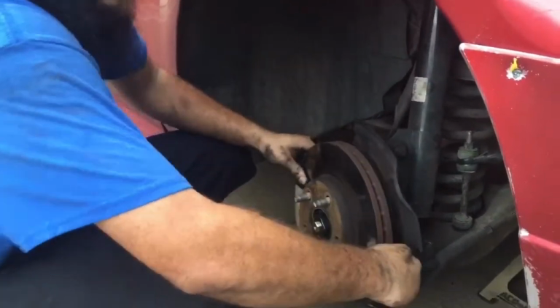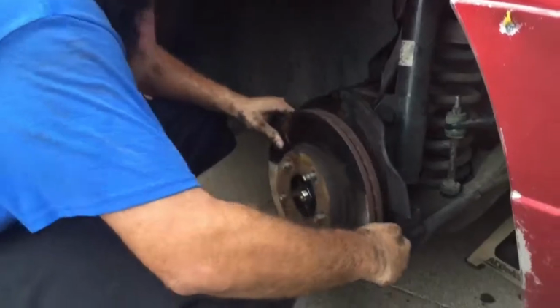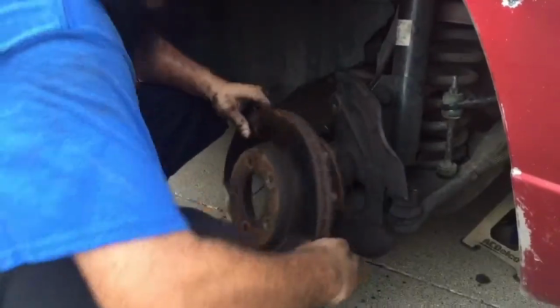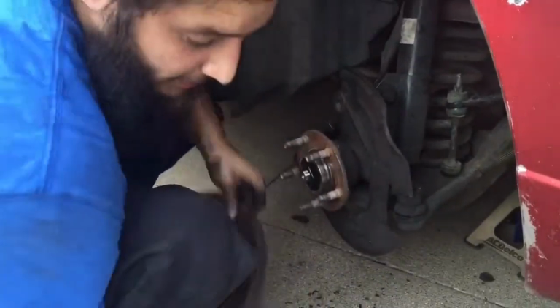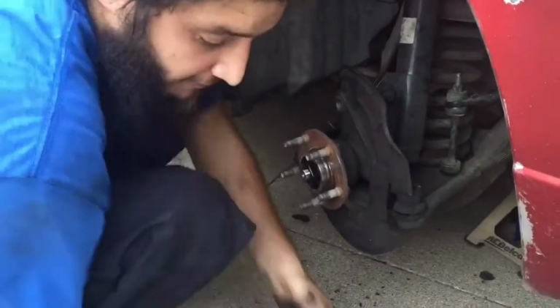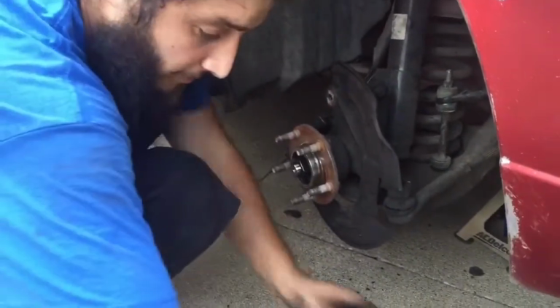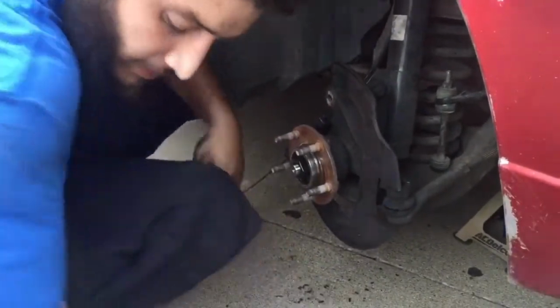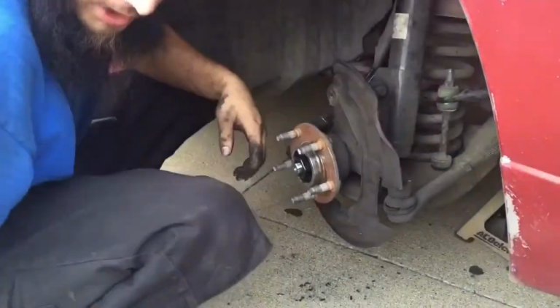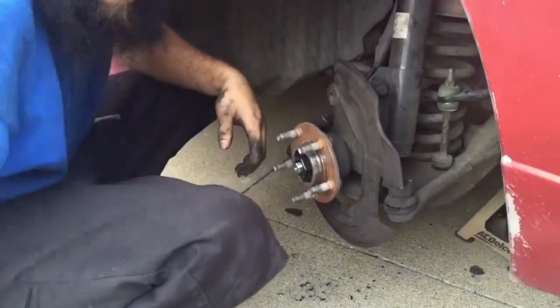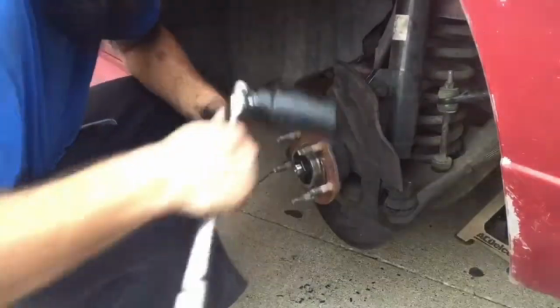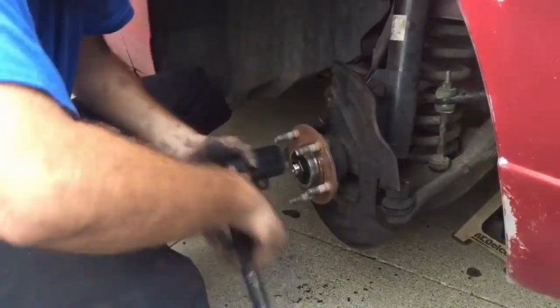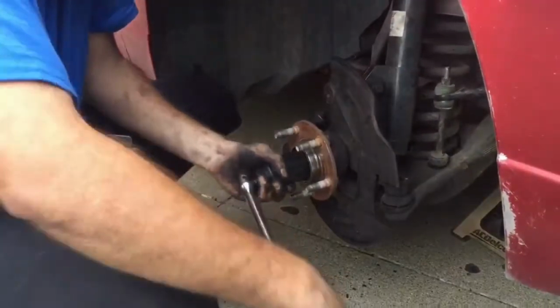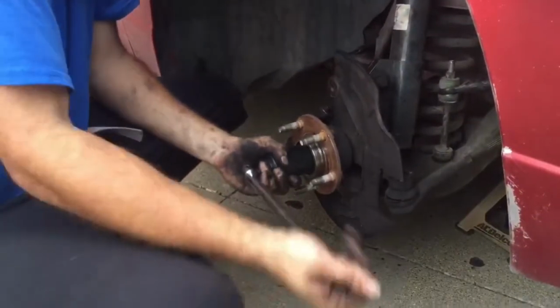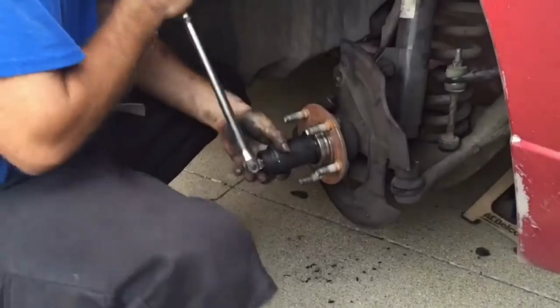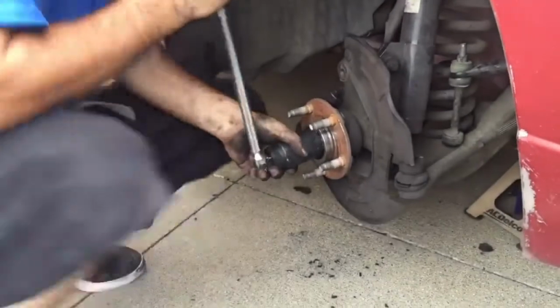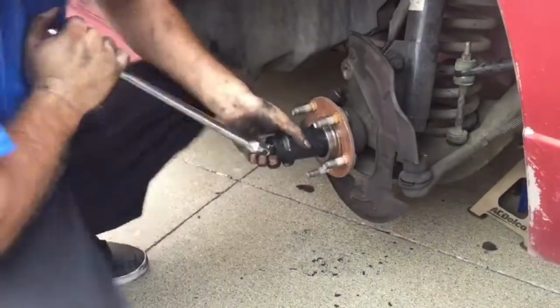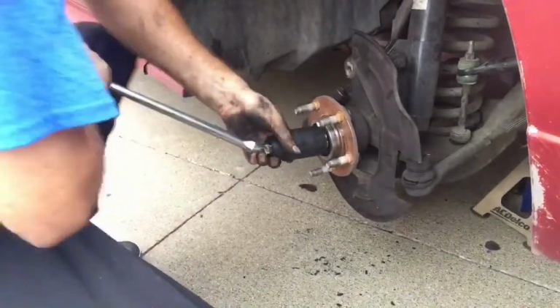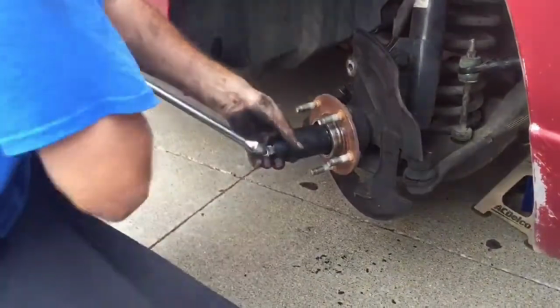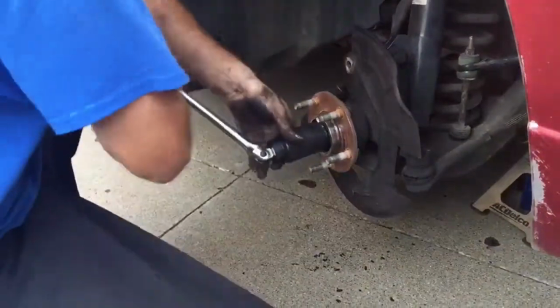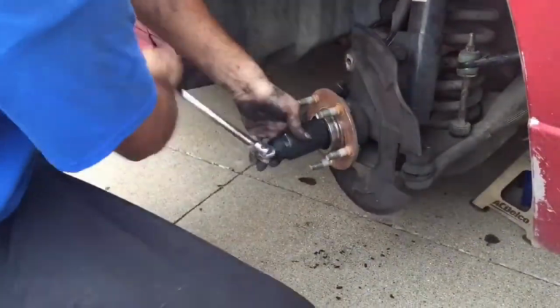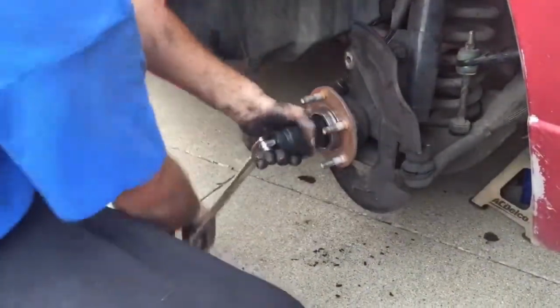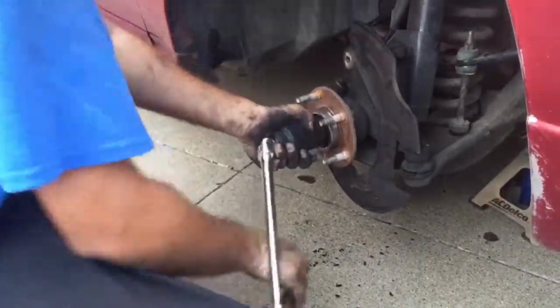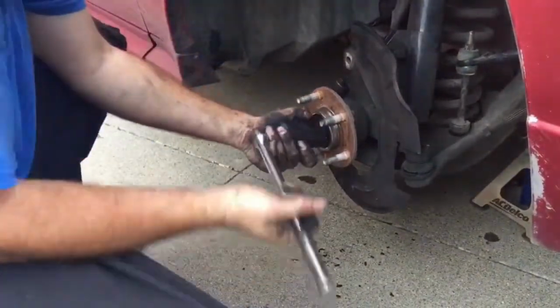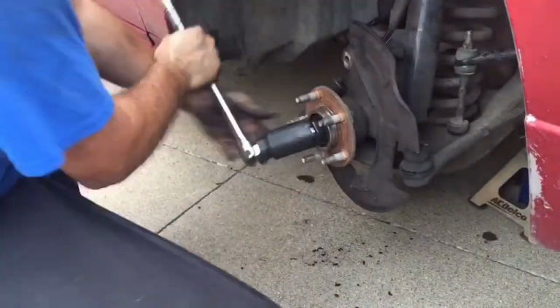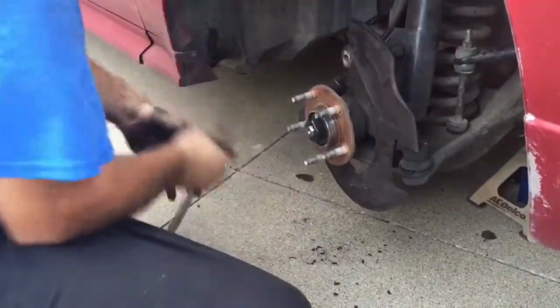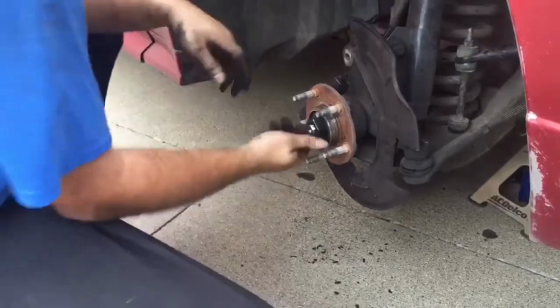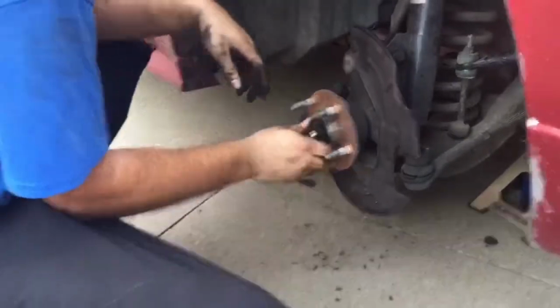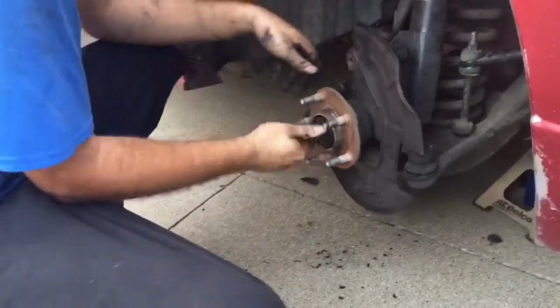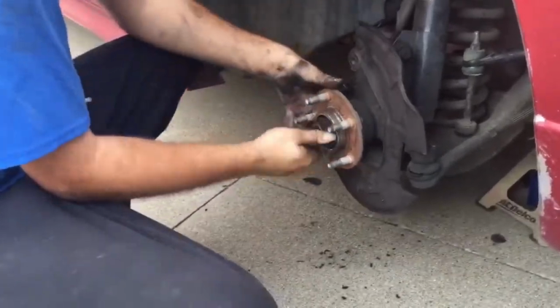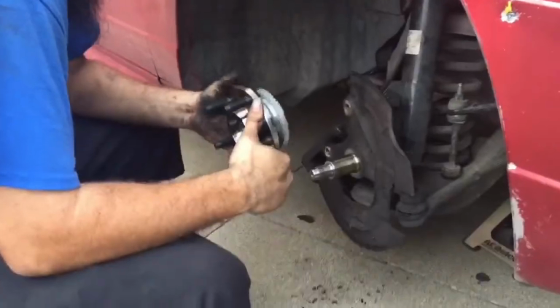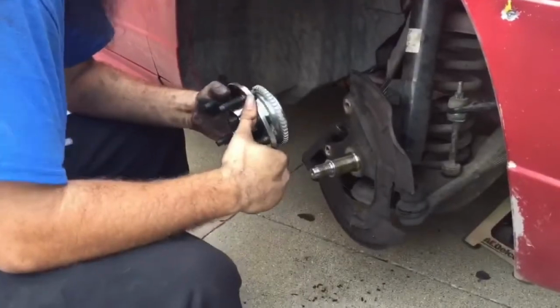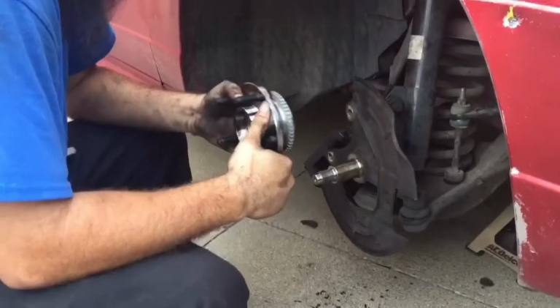This is where the big breaker bar with the 36 millimeter socket comes in. I've already loosened this one as well, so as you can tell it's a little bit easier.